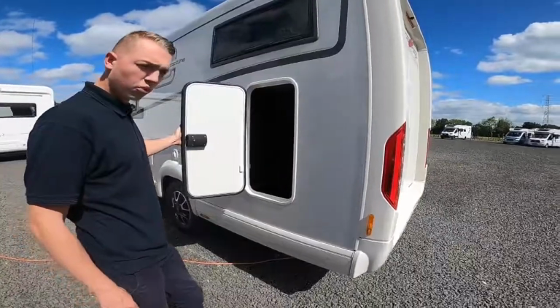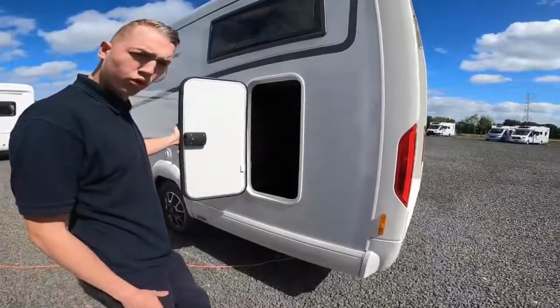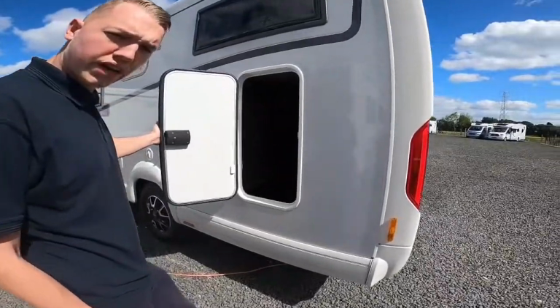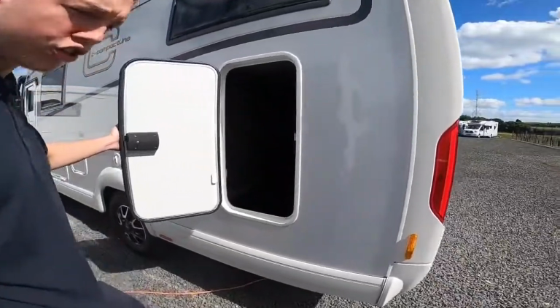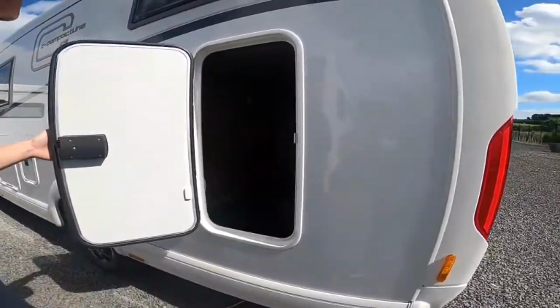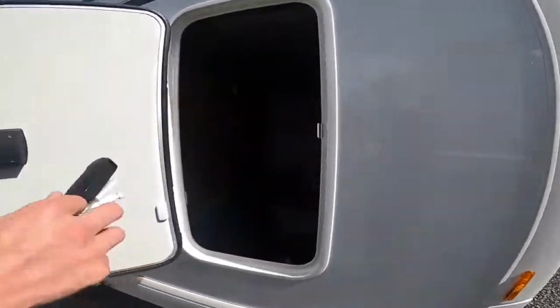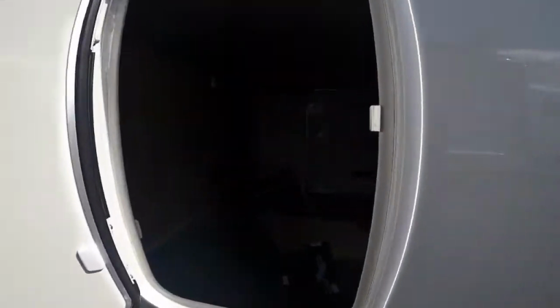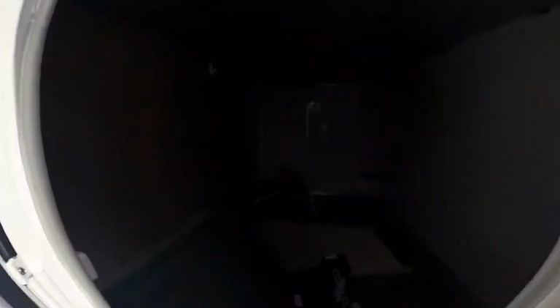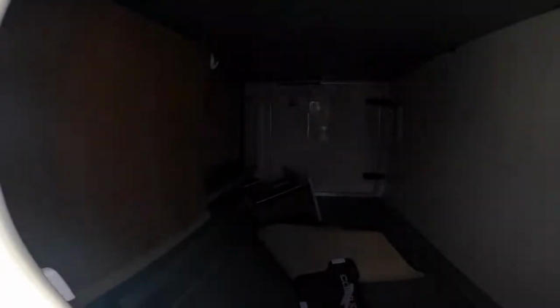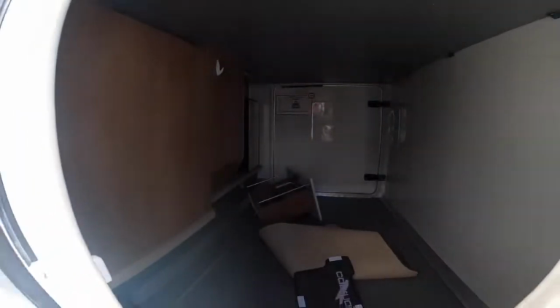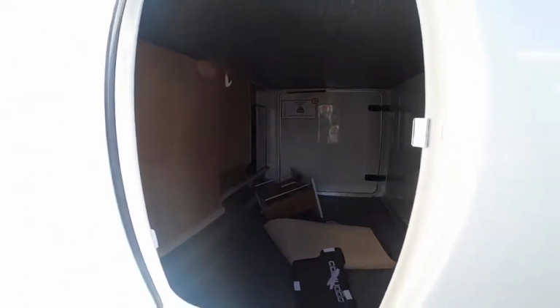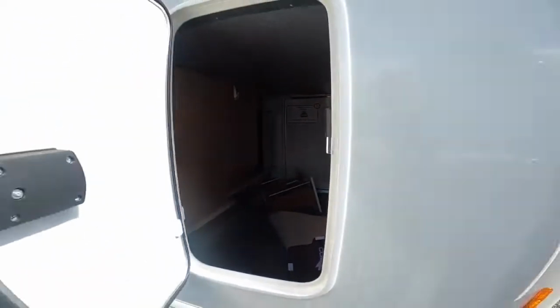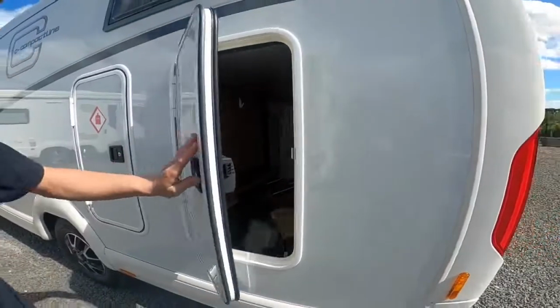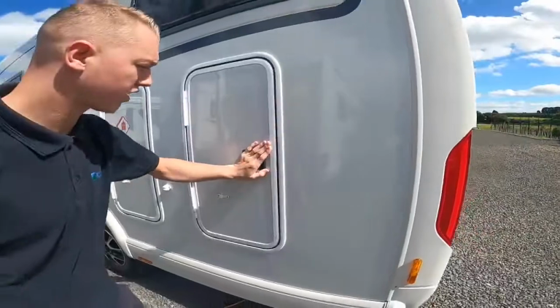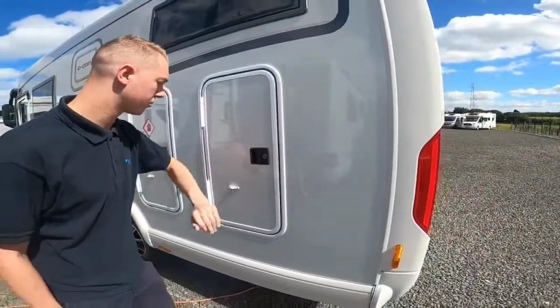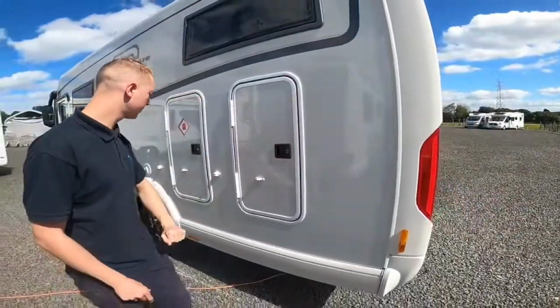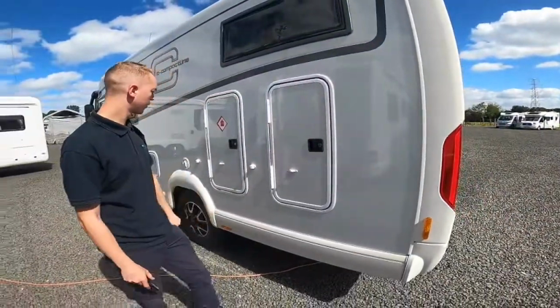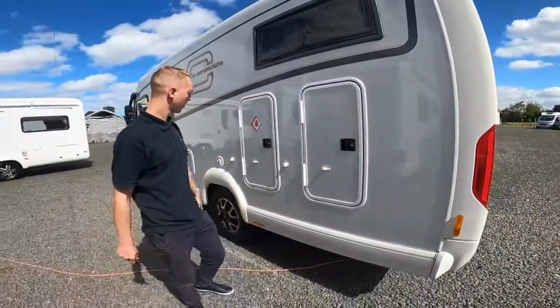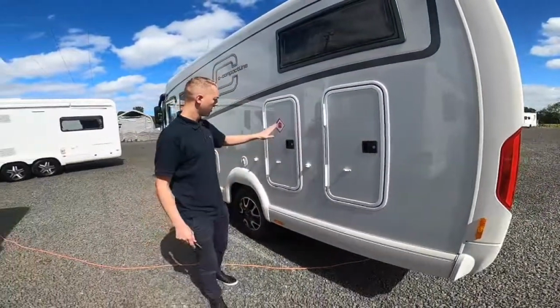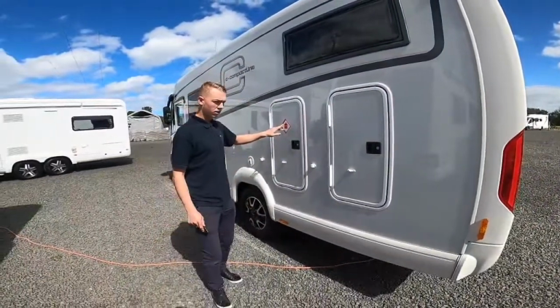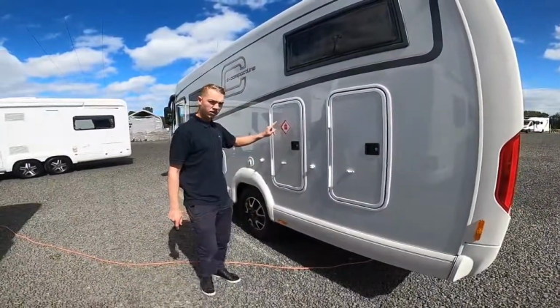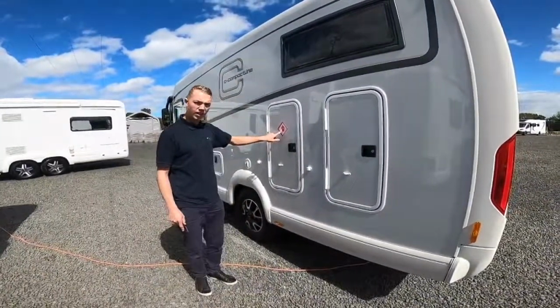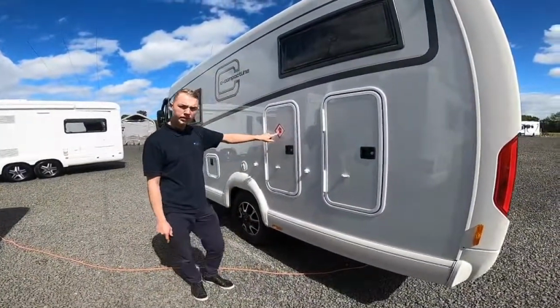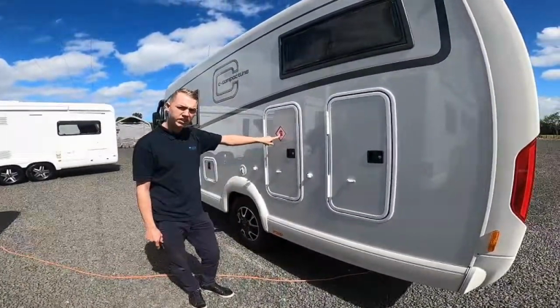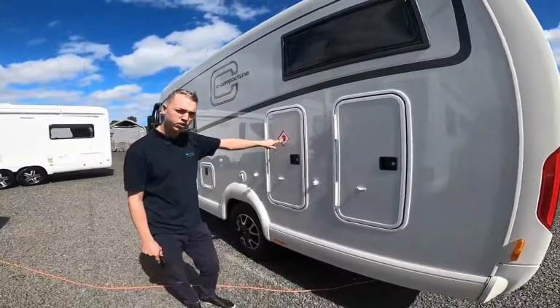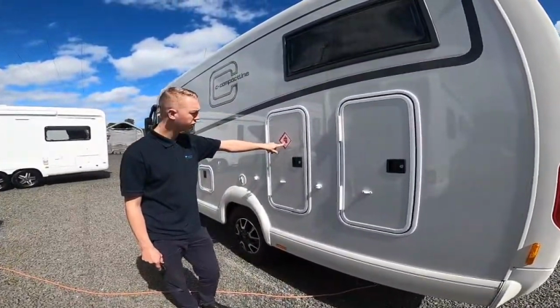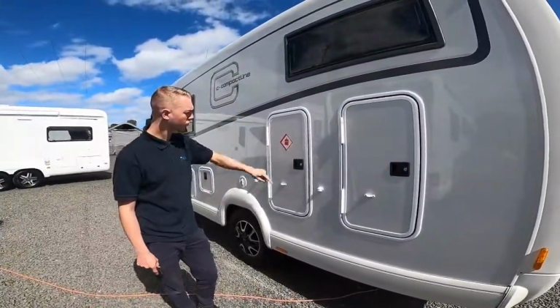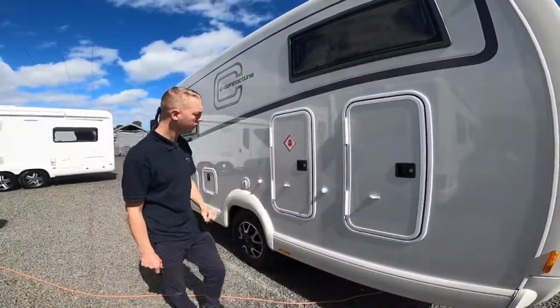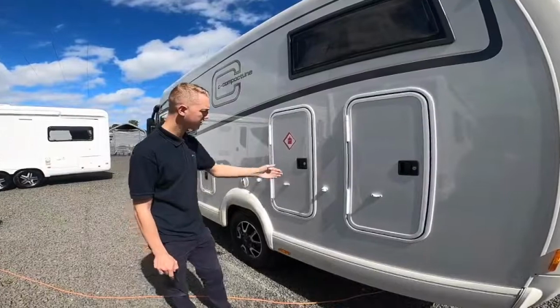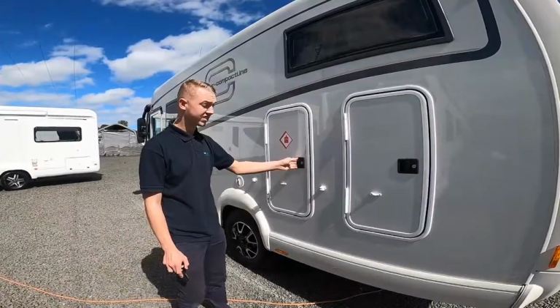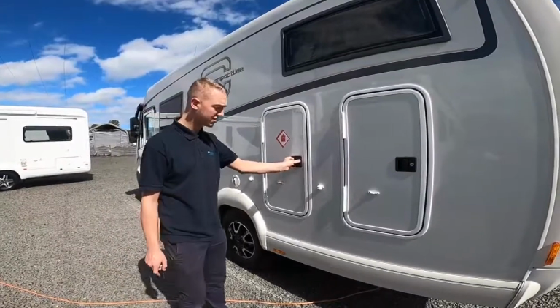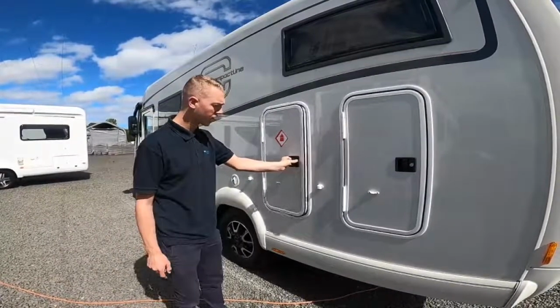The smaller door is for your garage — the bigger one being the other side — but you can still get access to your garage from here. LPG — liquid petroleum gas — this is your gas locker.